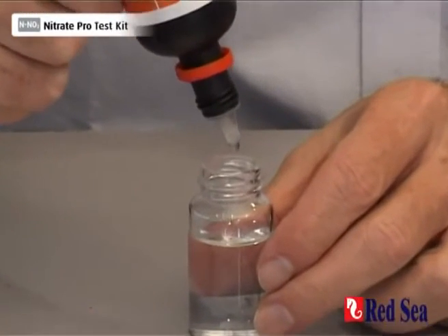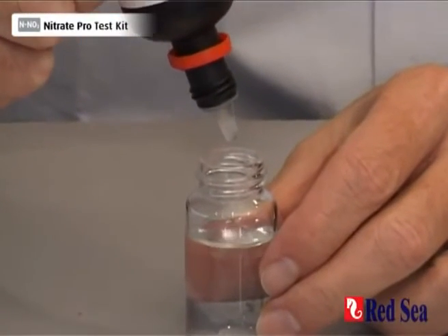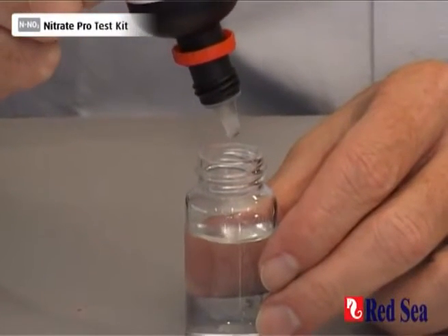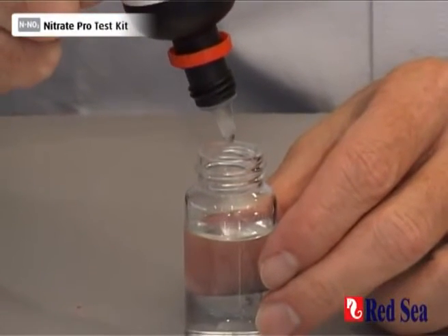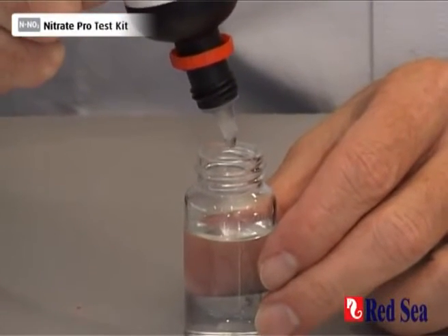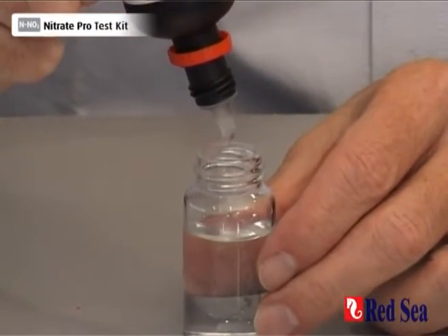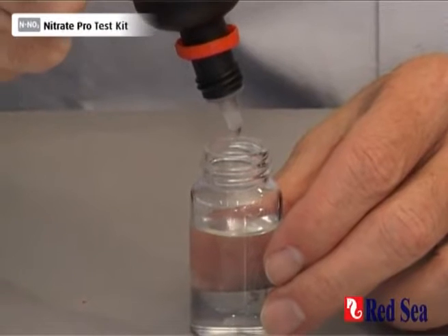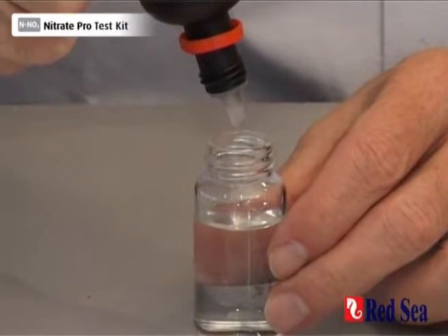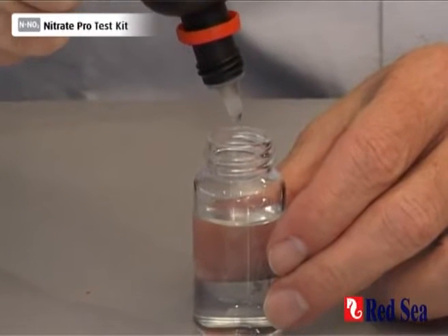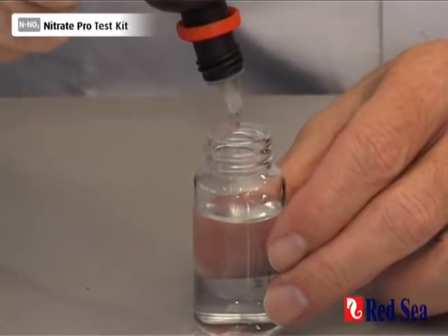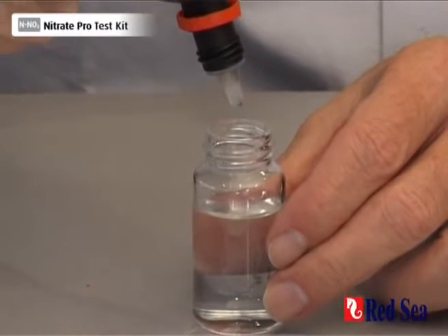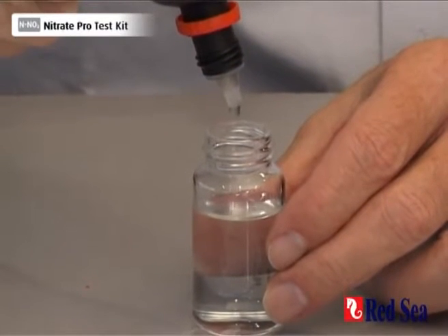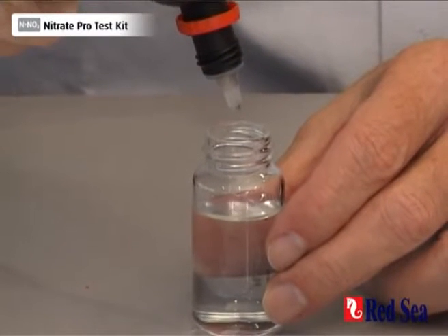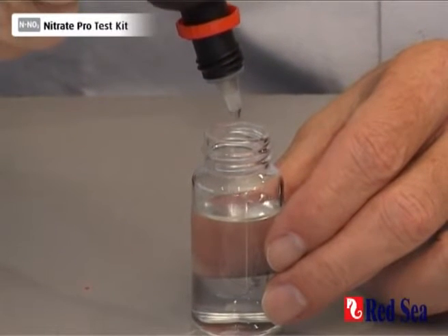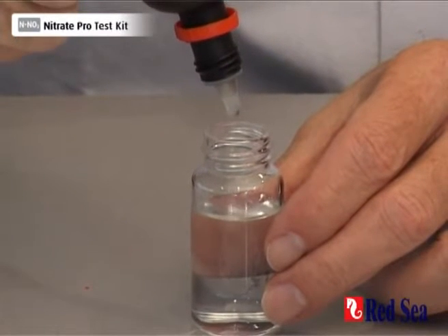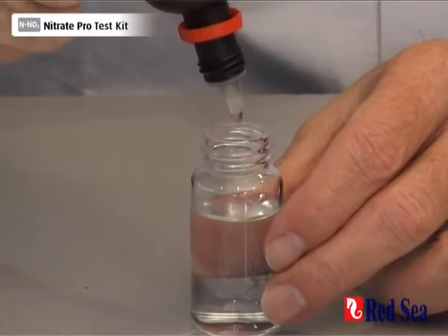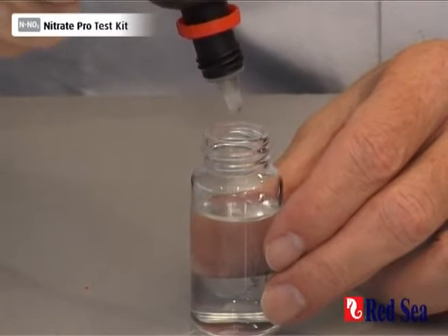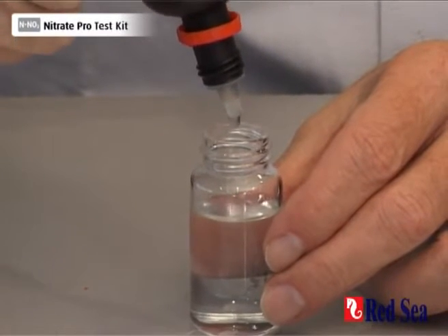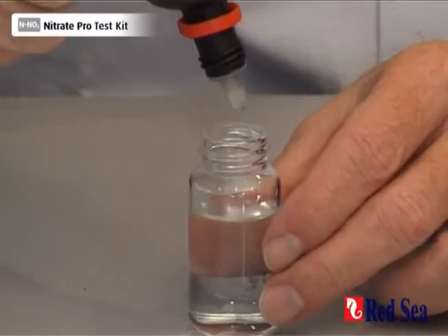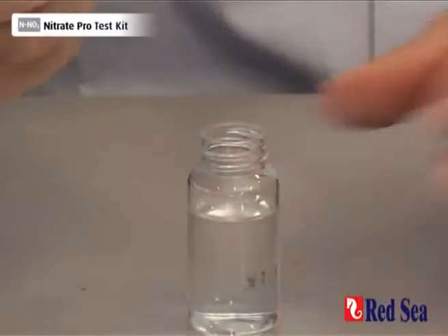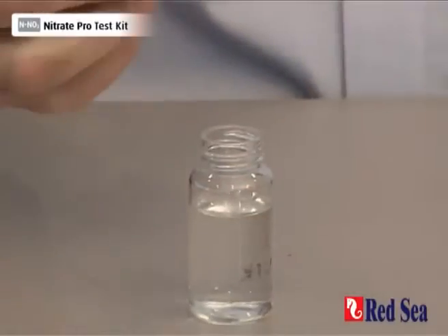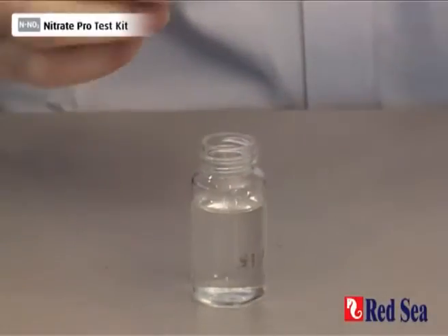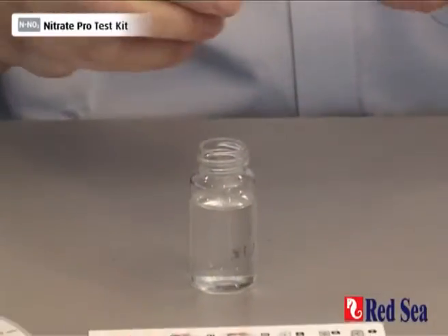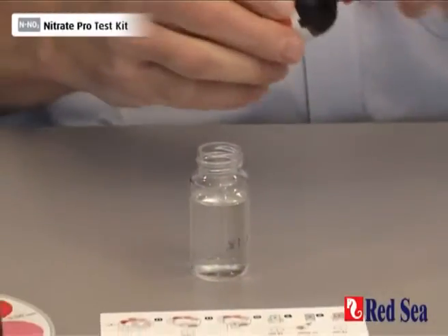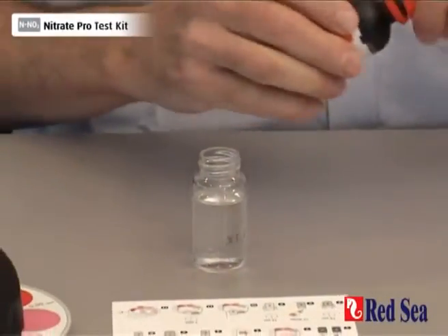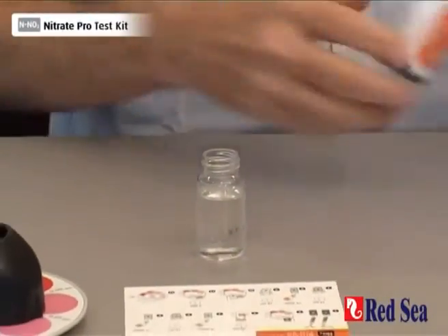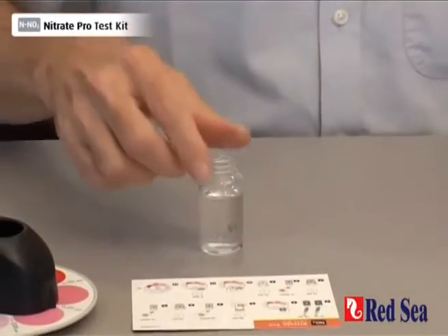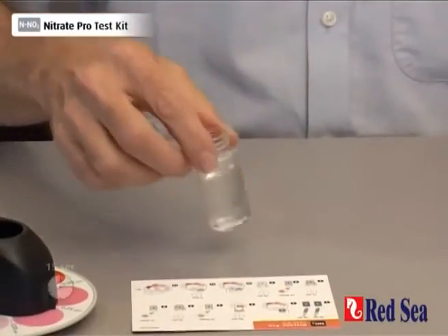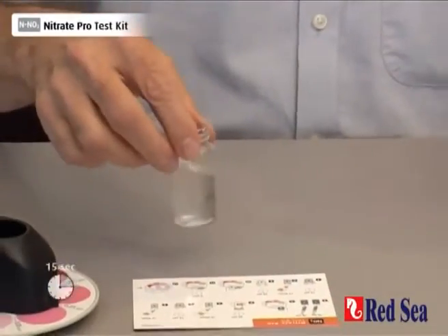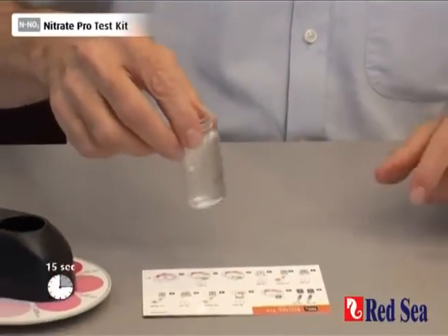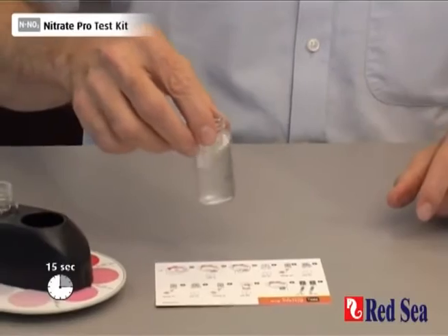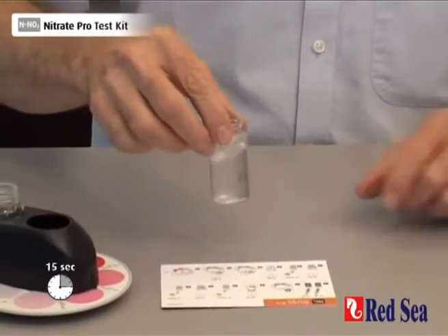So we do one, two, three, four, five, six, seven, eight drops. We then have to shake for 15 seconds. It's best to use the lid before we do that.